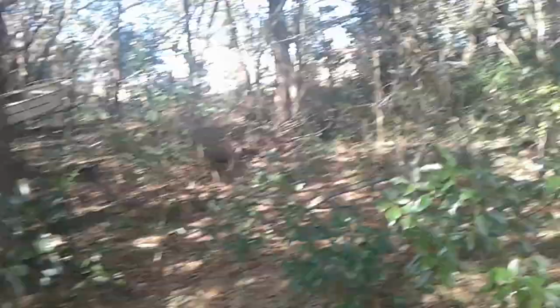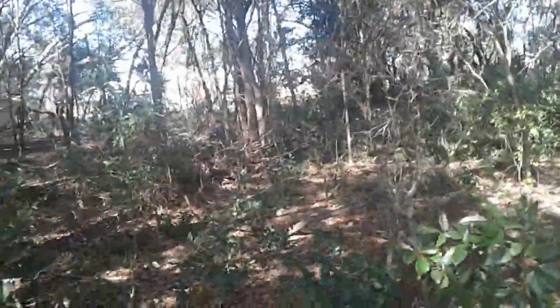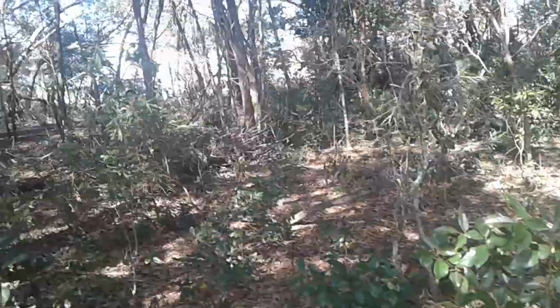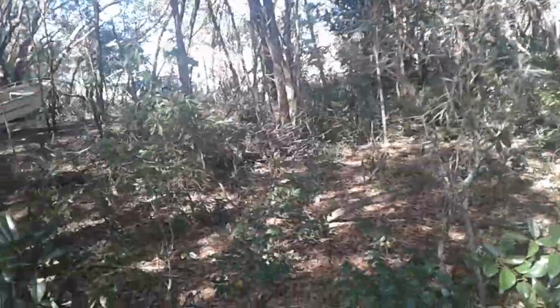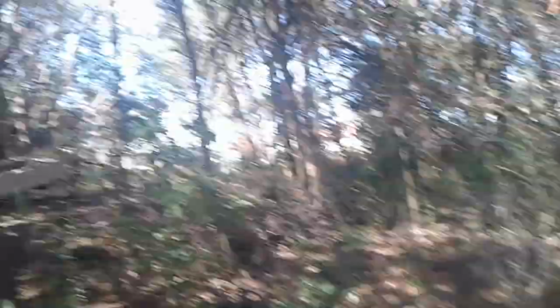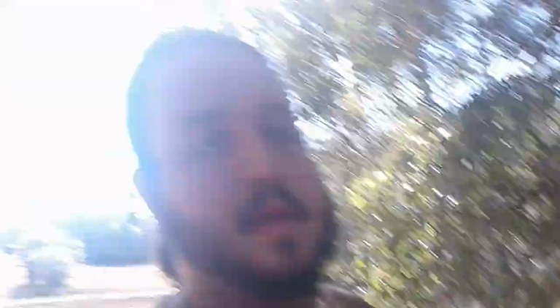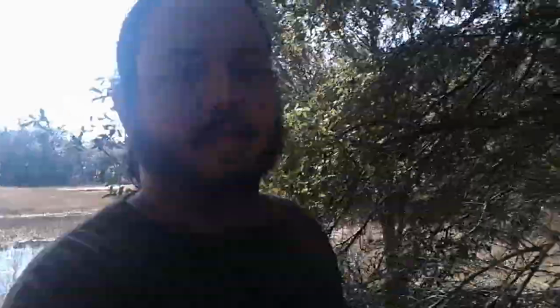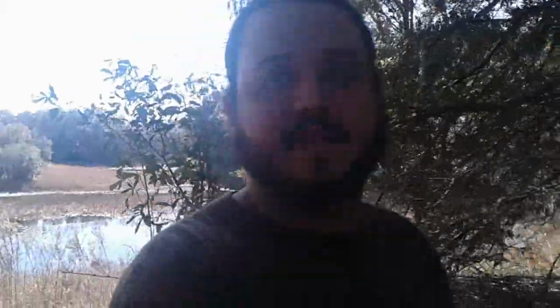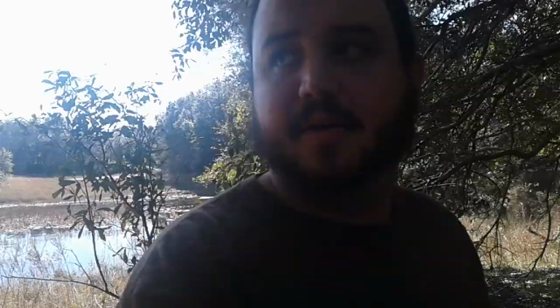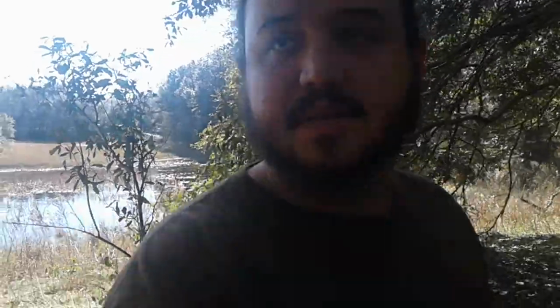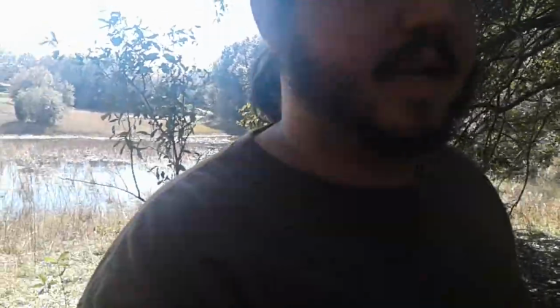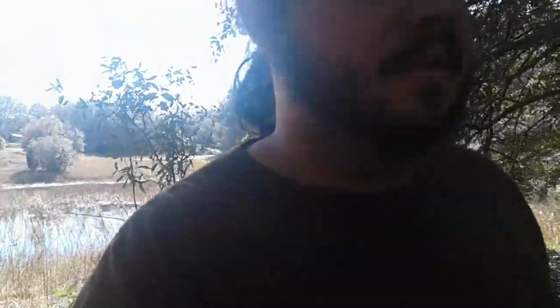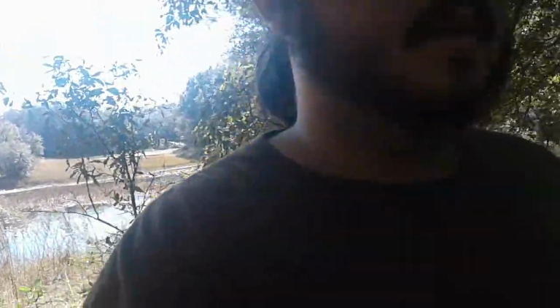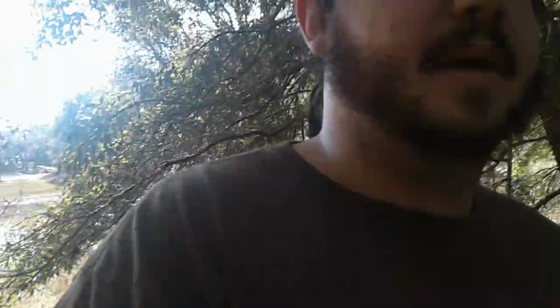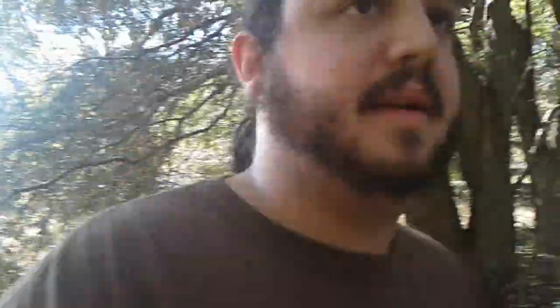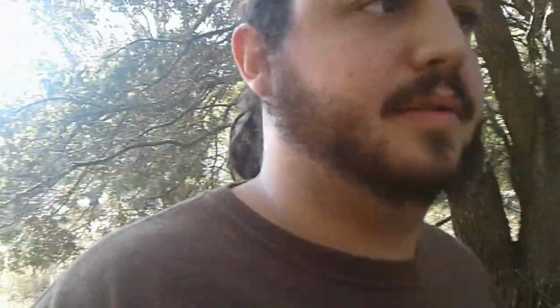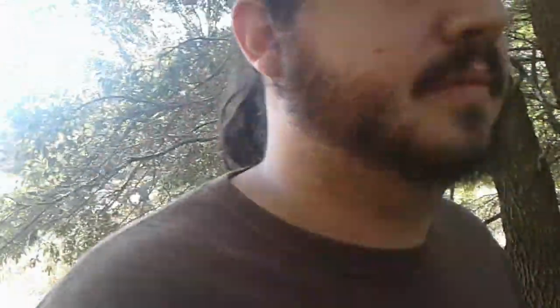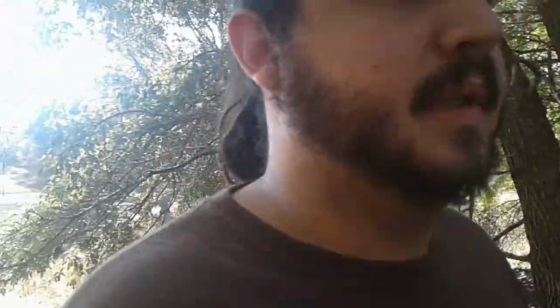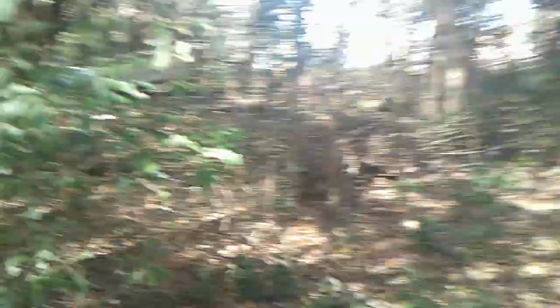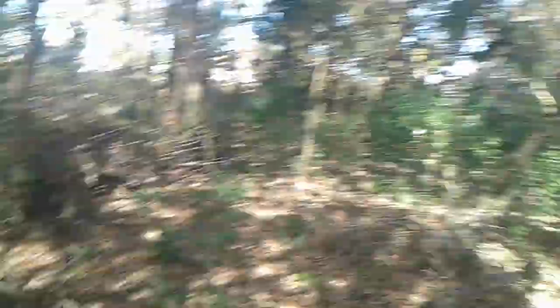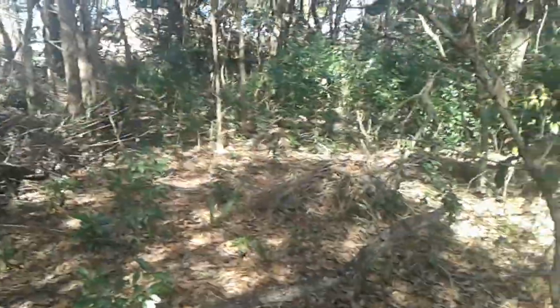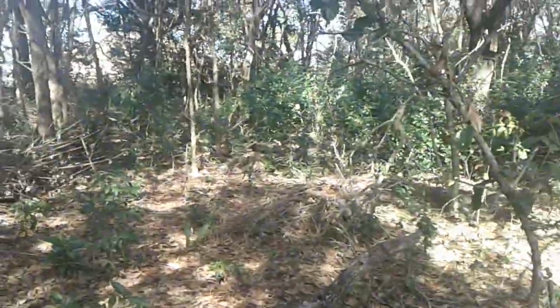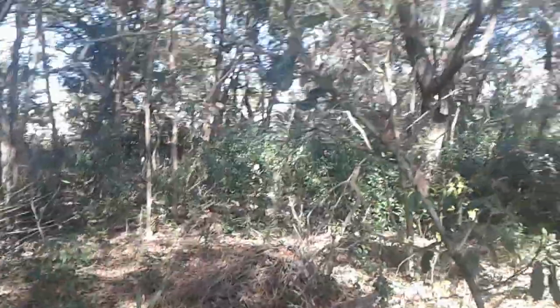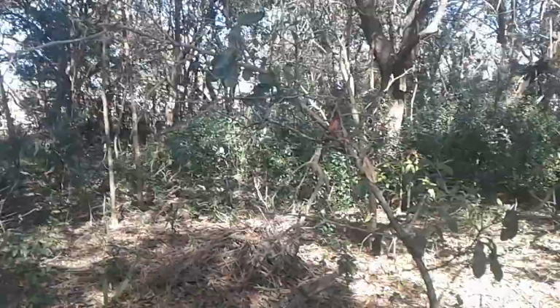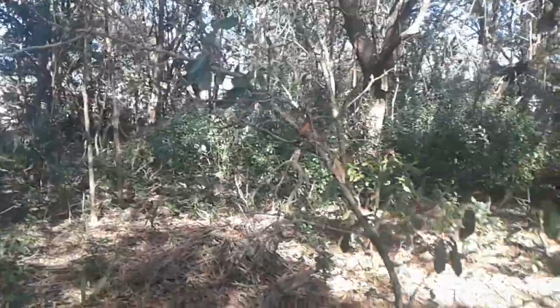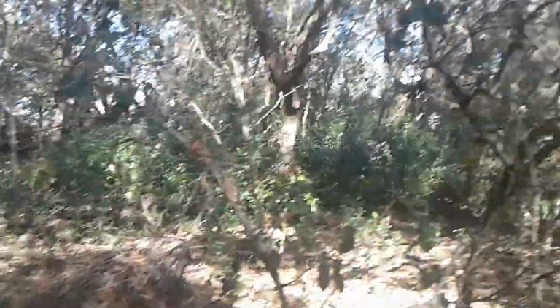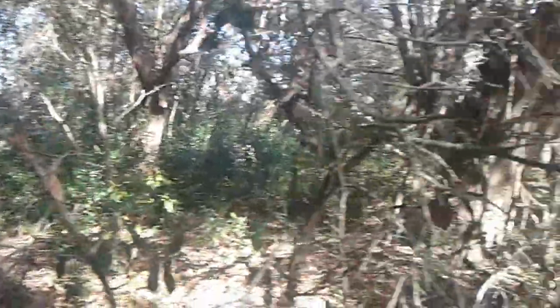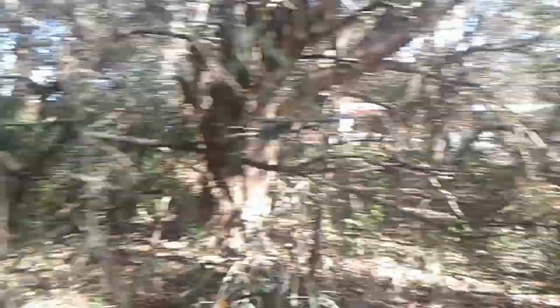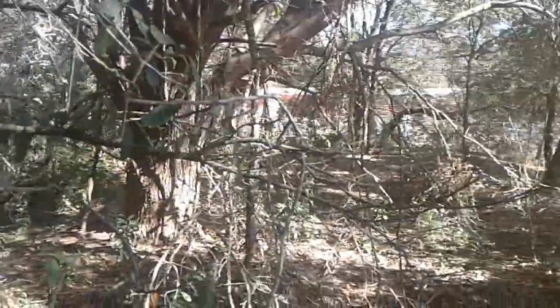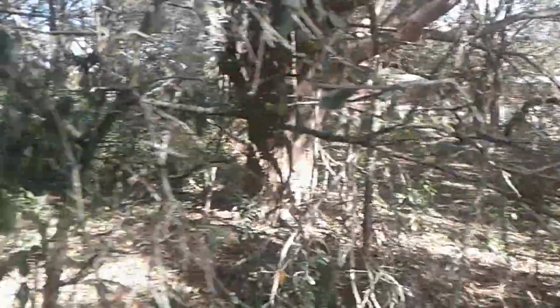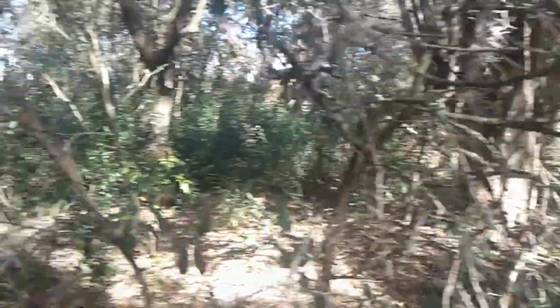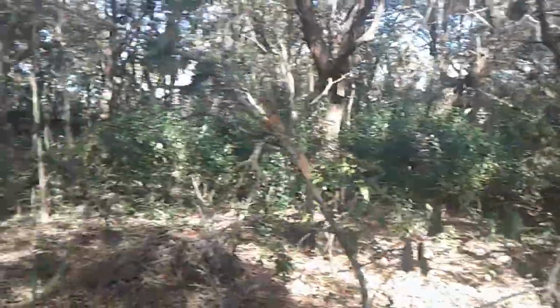At night though, sometimes coyotes do like coming in here. None of the animals are out at night though, so it's always a good thing.